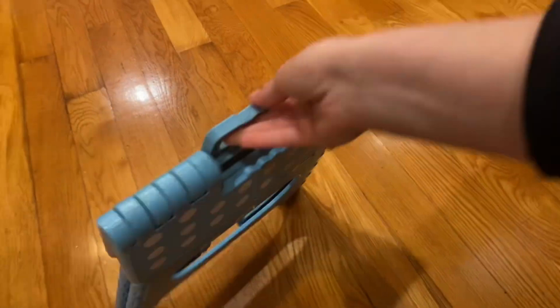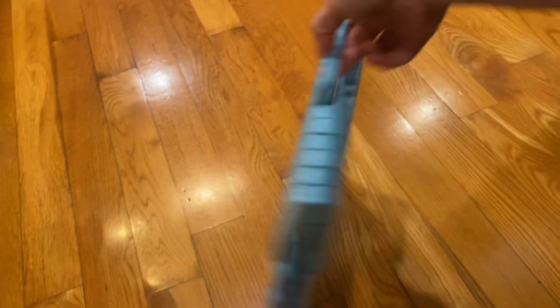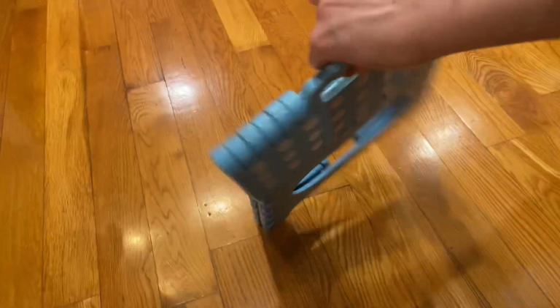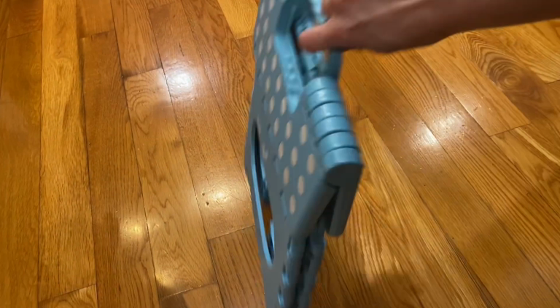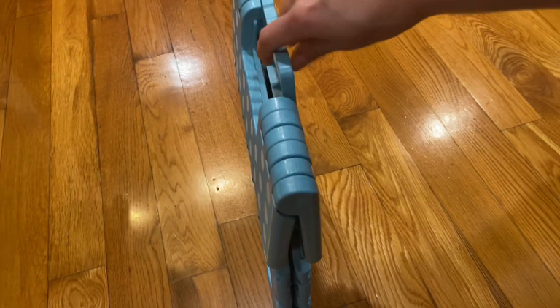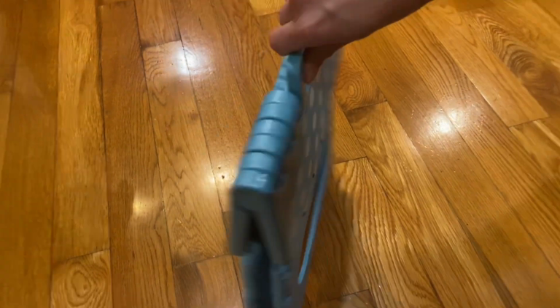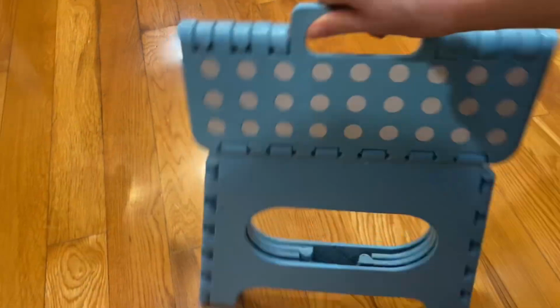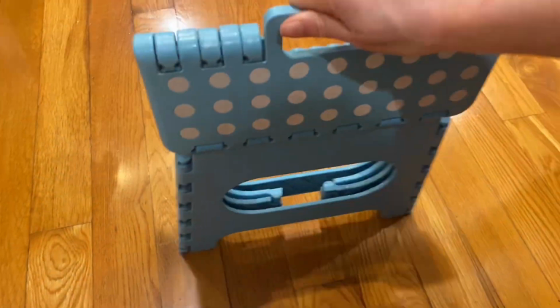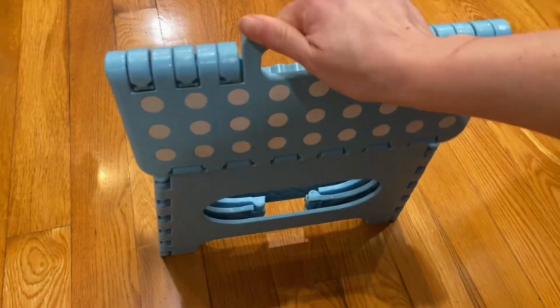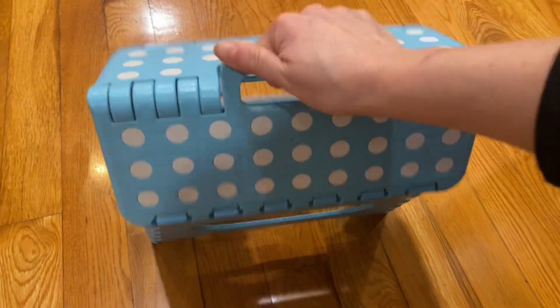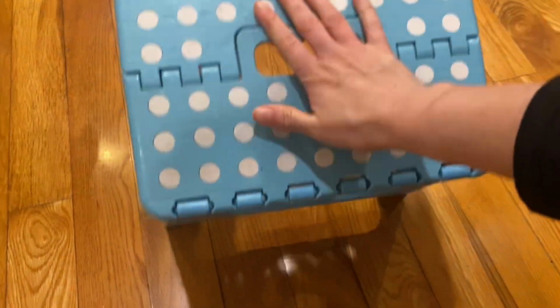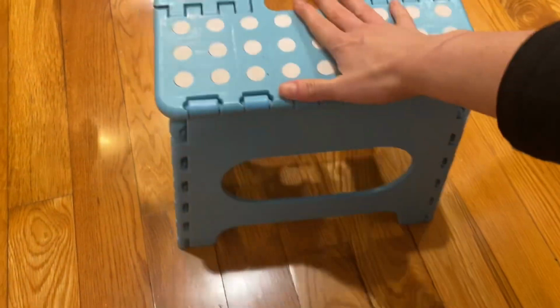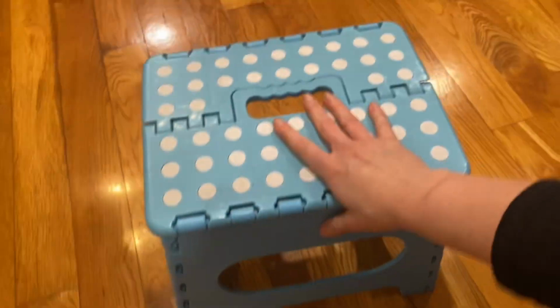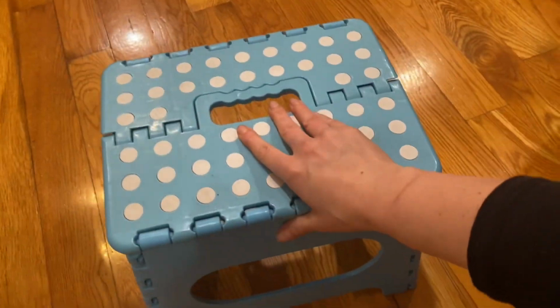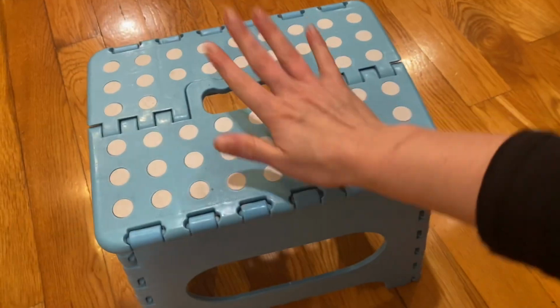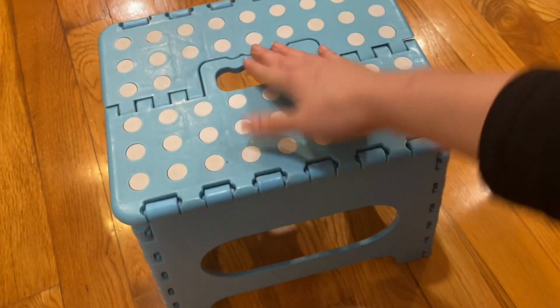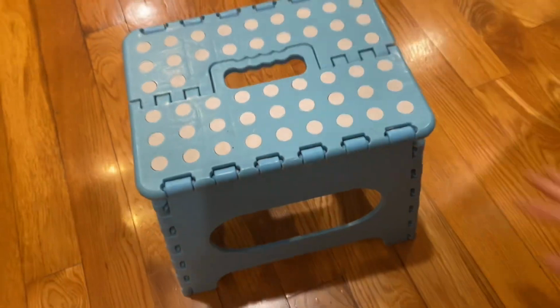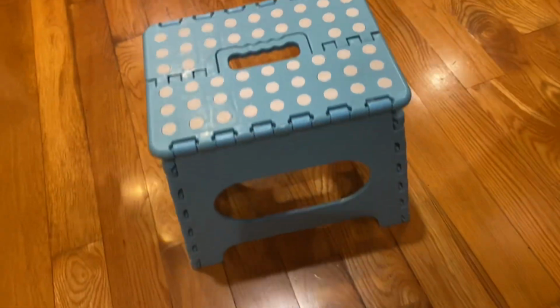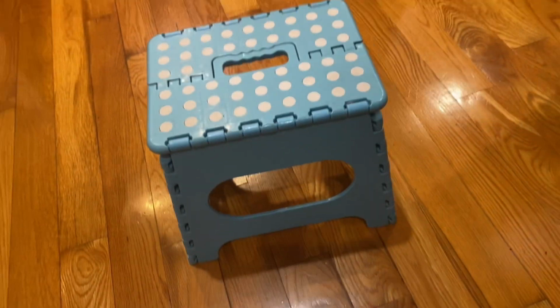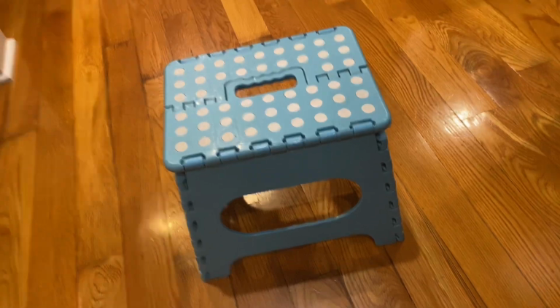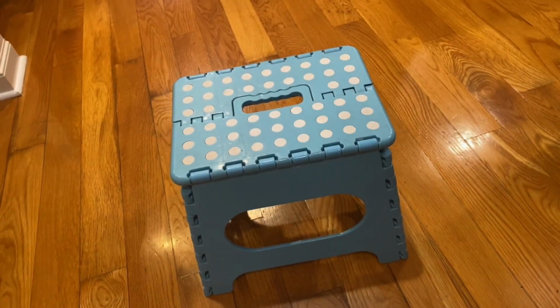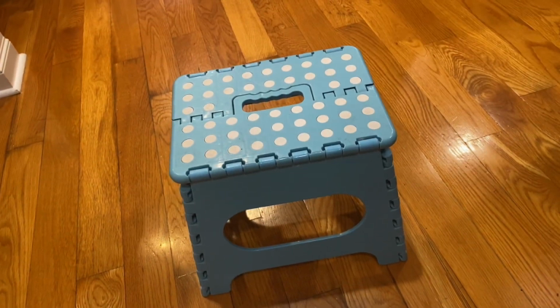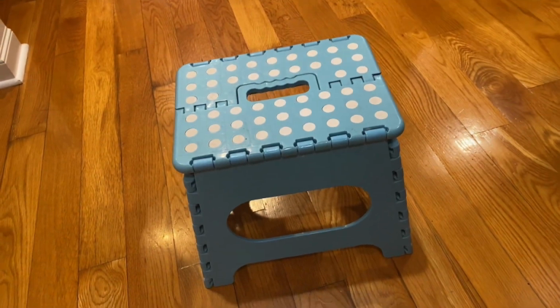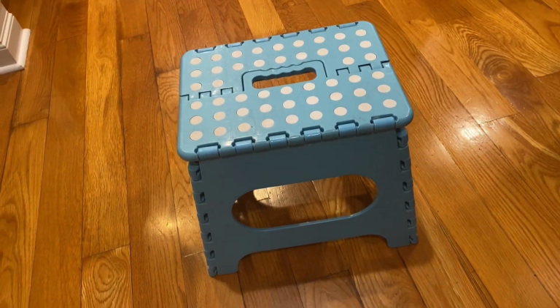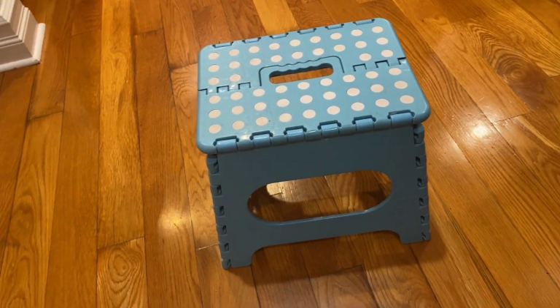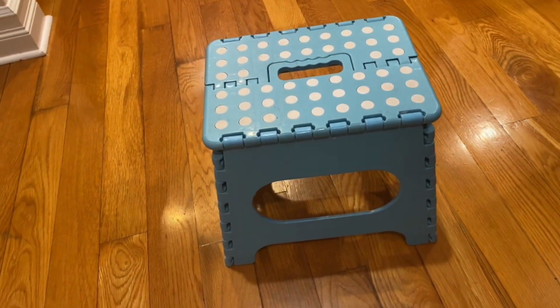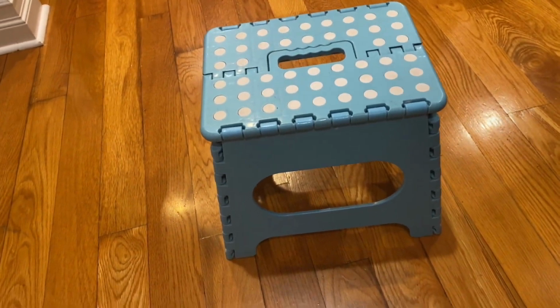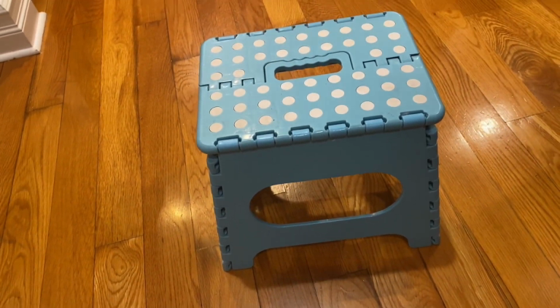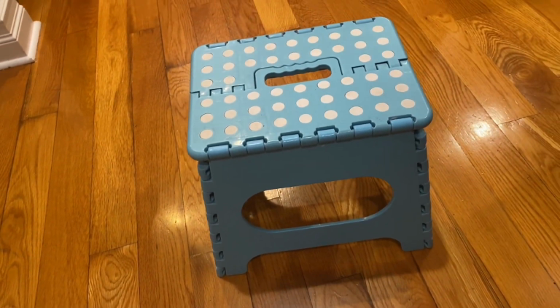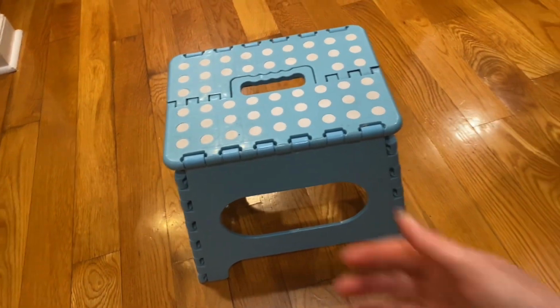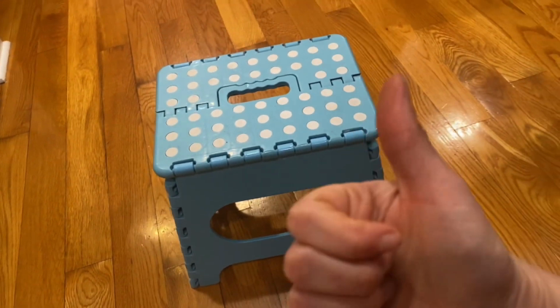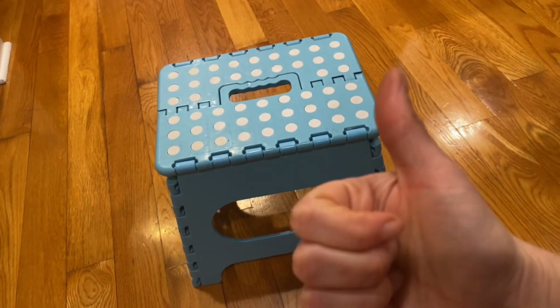Overall, I definitely recommend this little cute folding step stool, 11 inches. Give it a thumbs up.